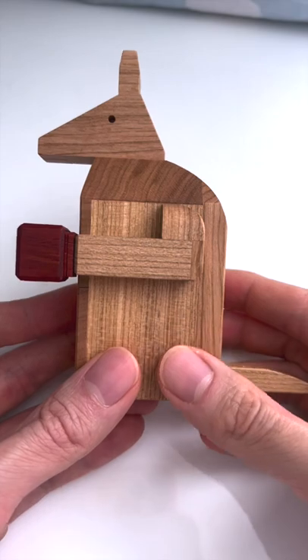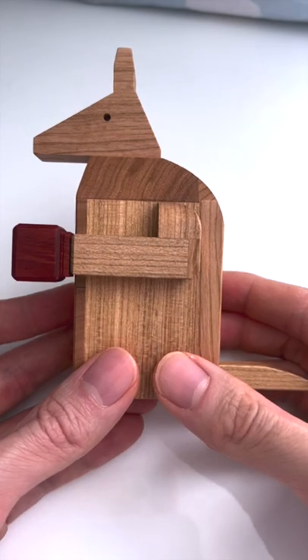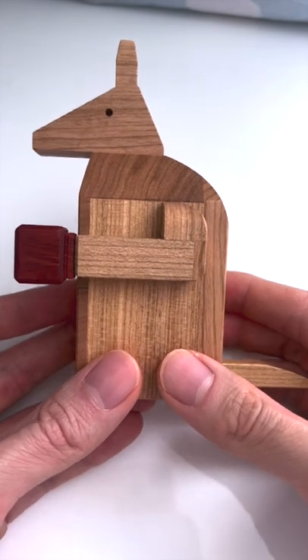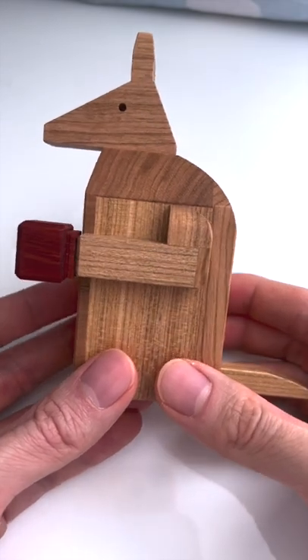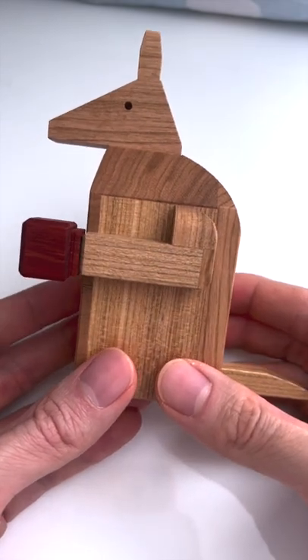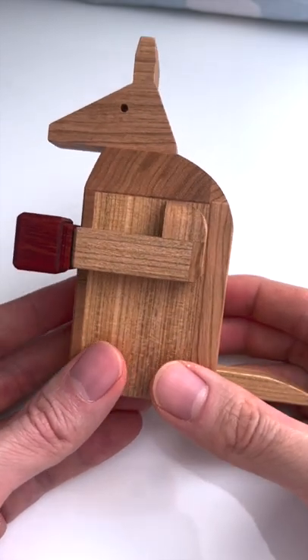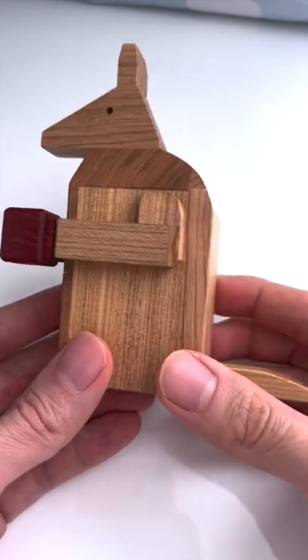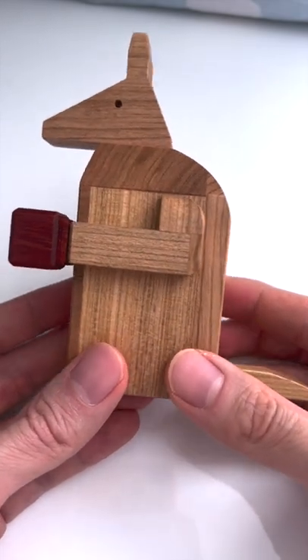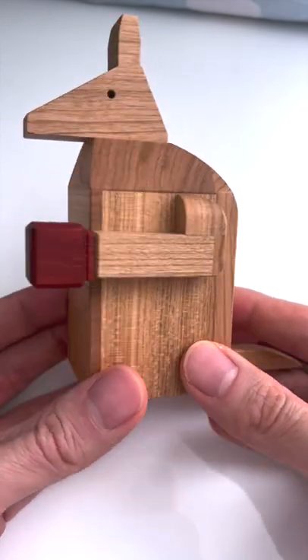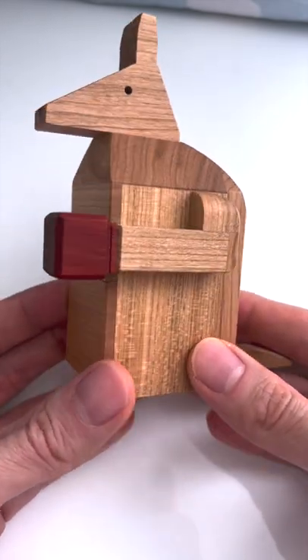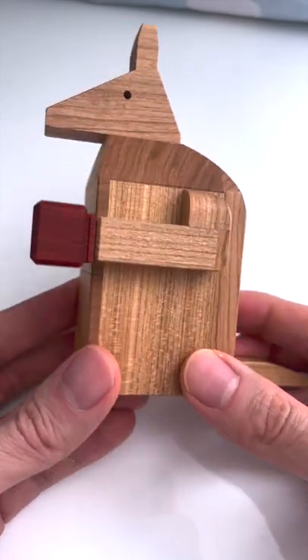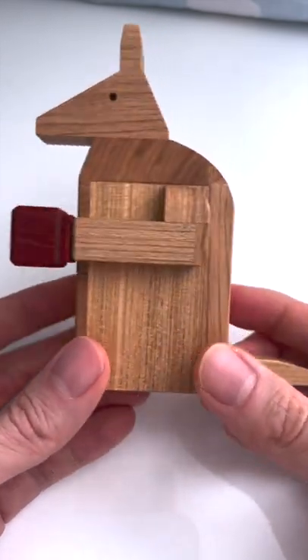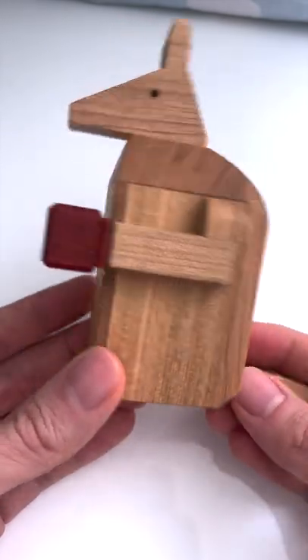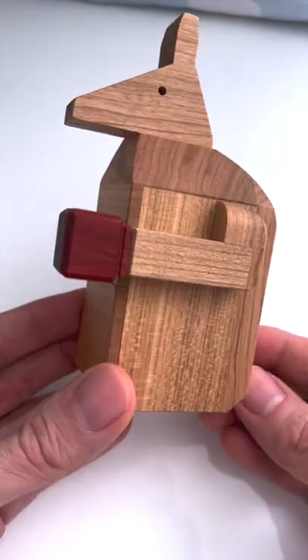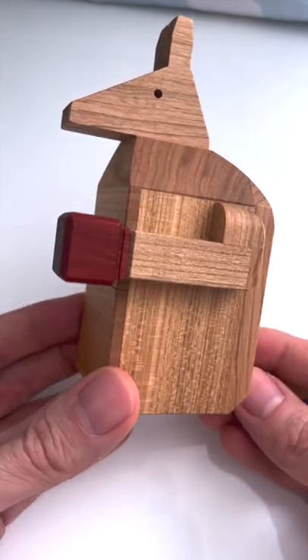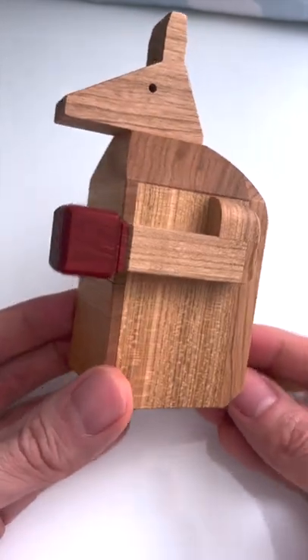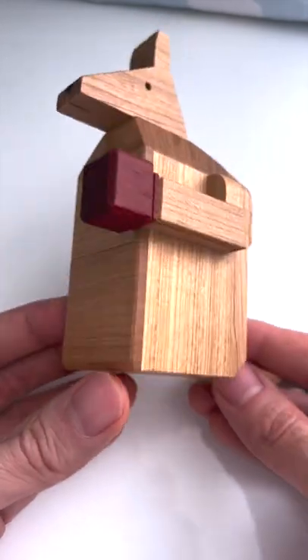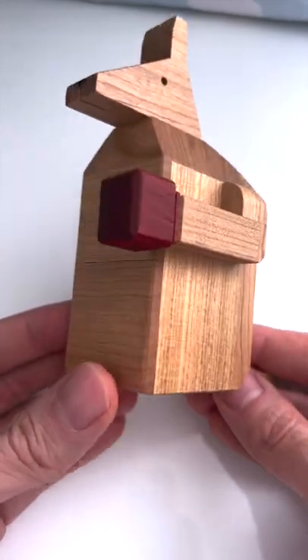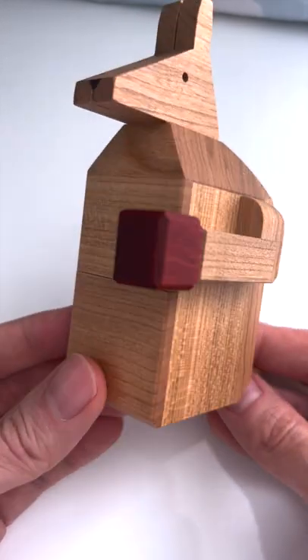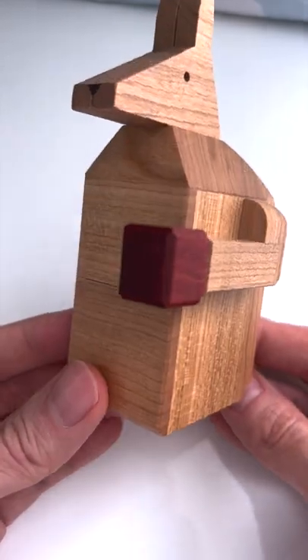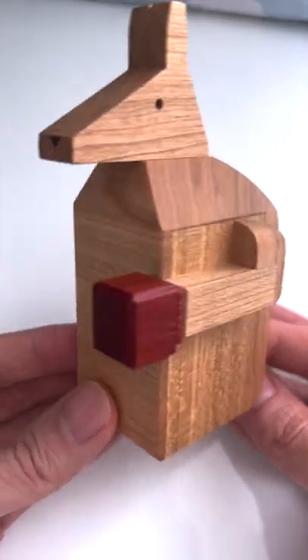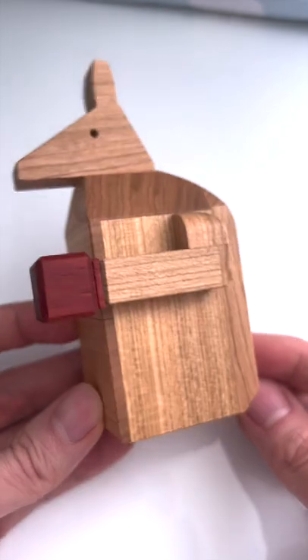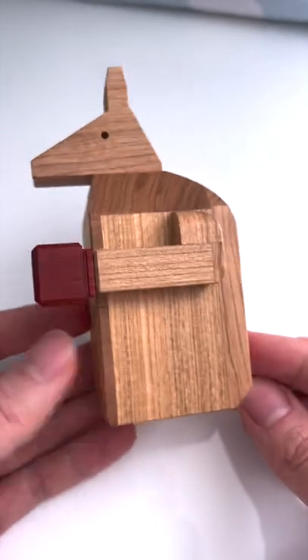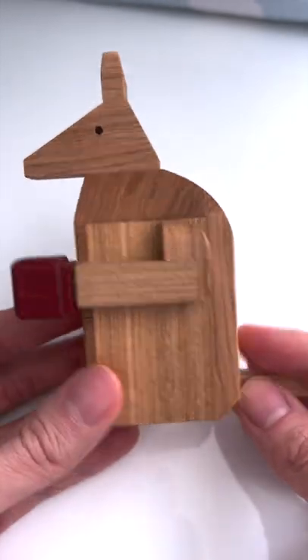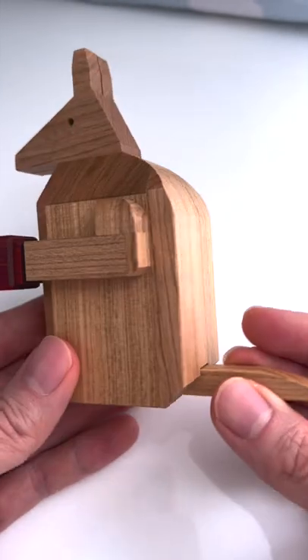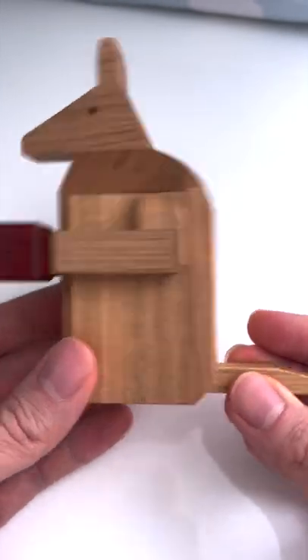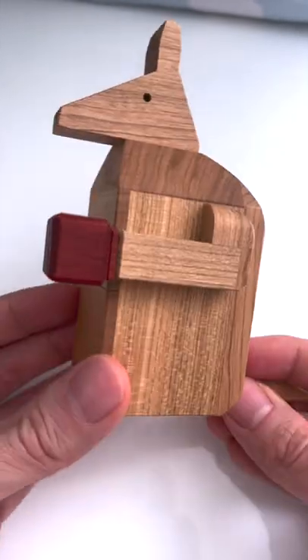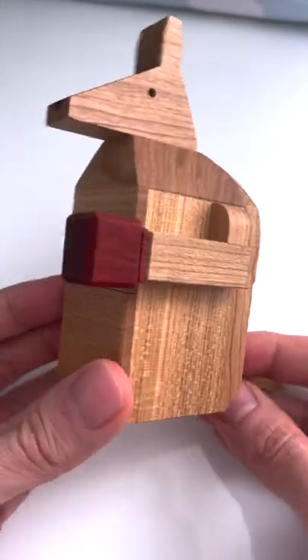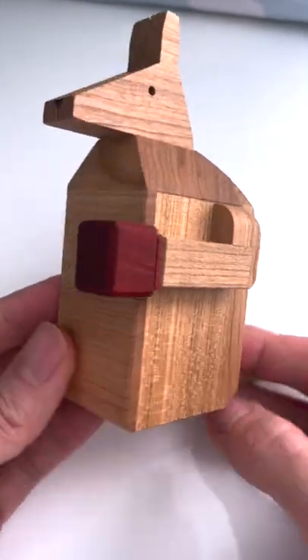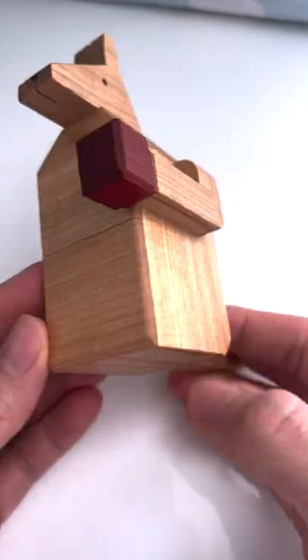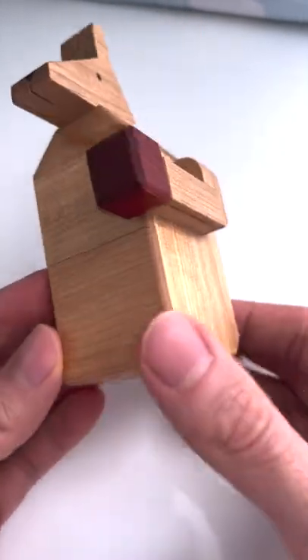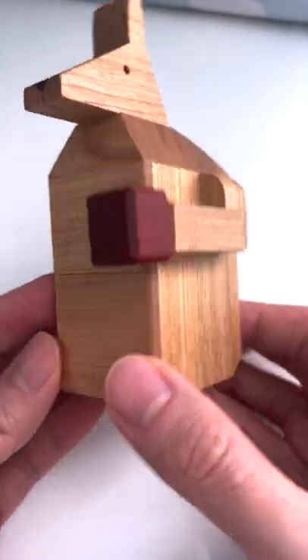This is the Boxing Kangaroo by Yōkakura. It's from the Kawaguri group and it is a puzzle box. The goal of the puzzle is to open it.